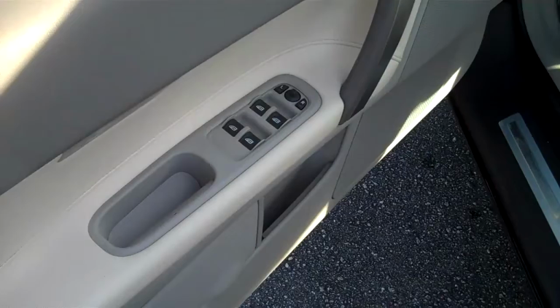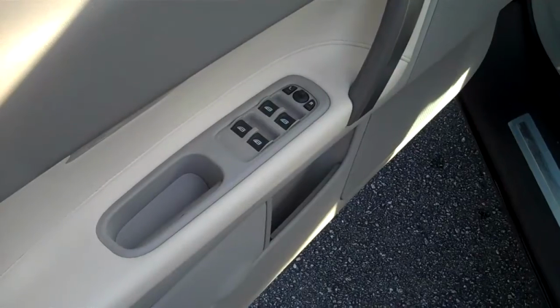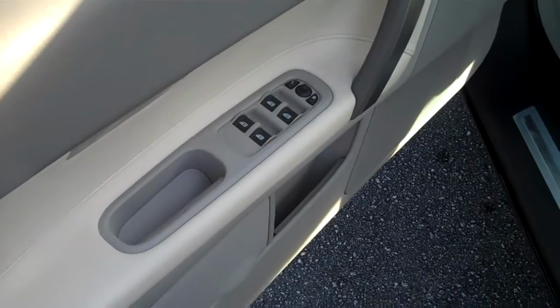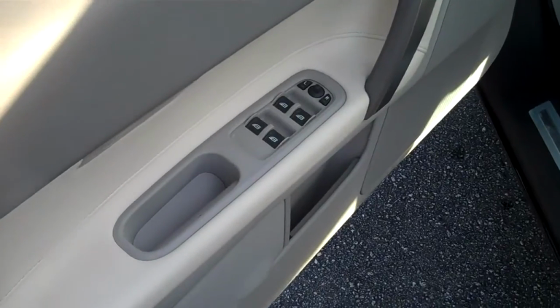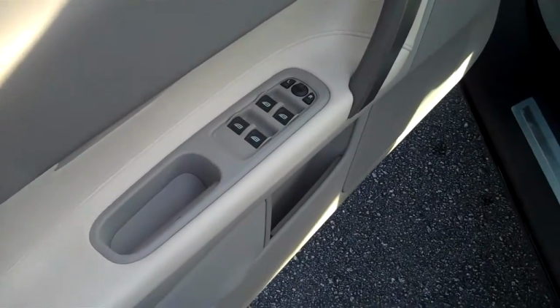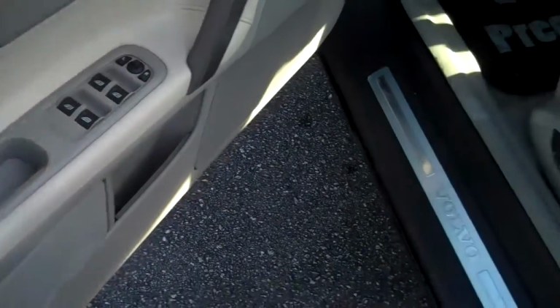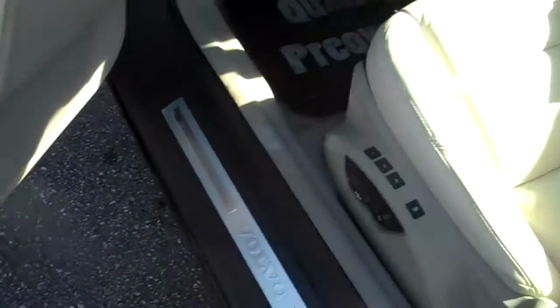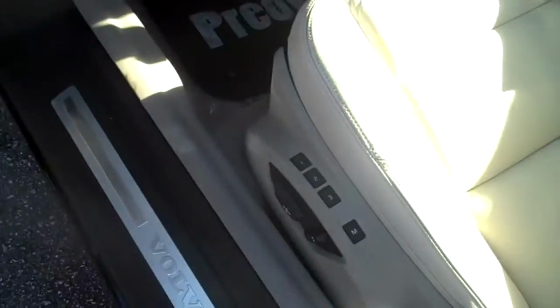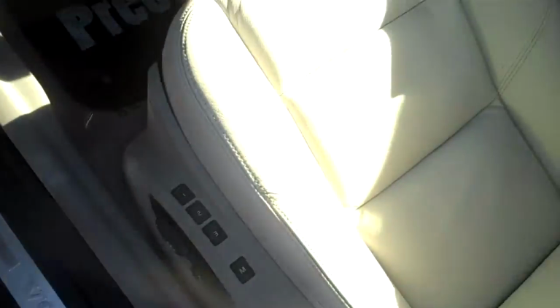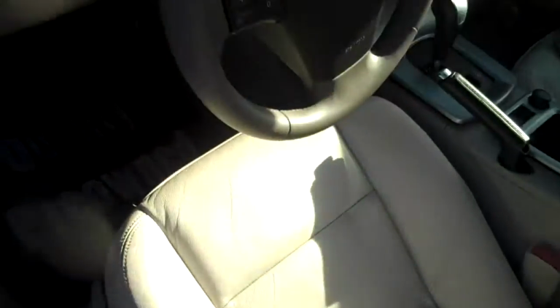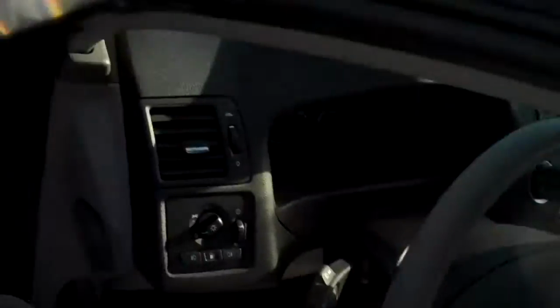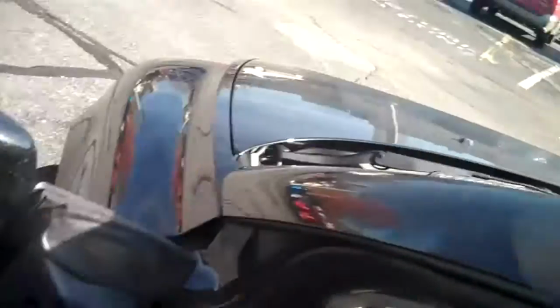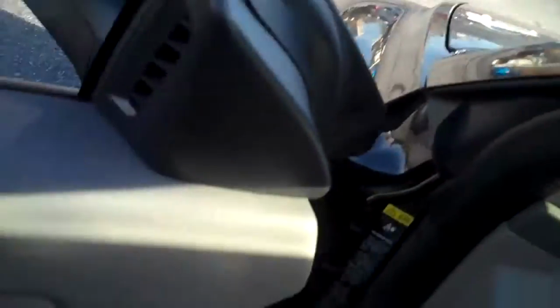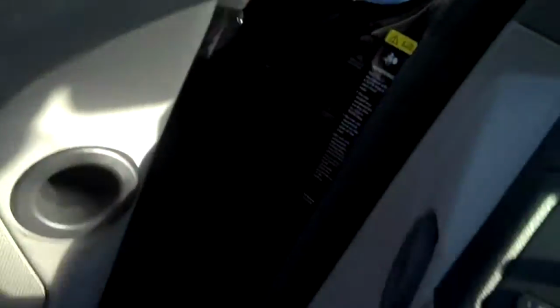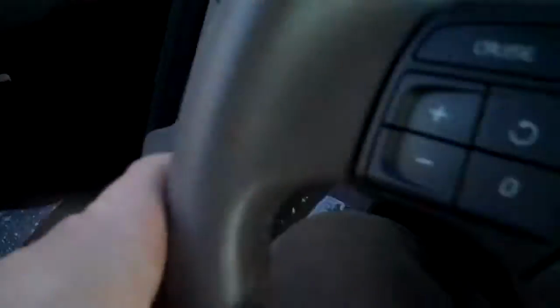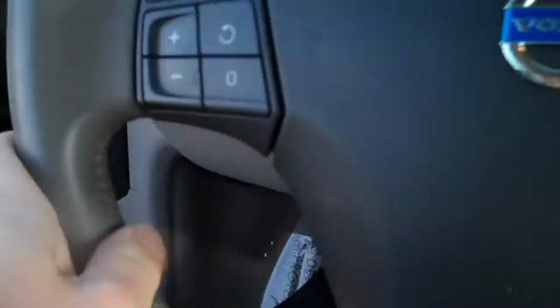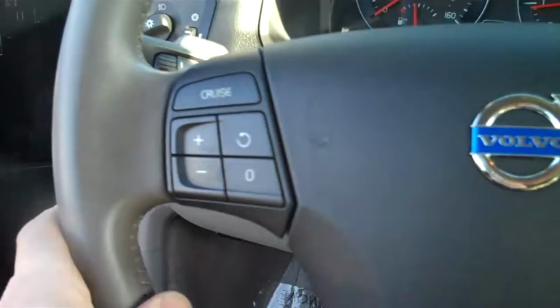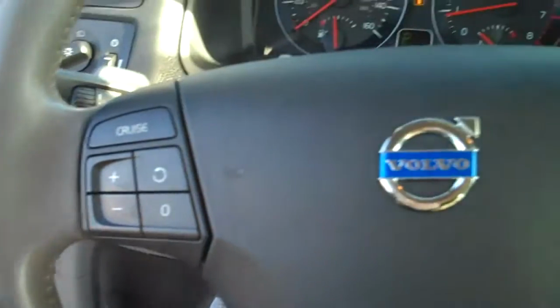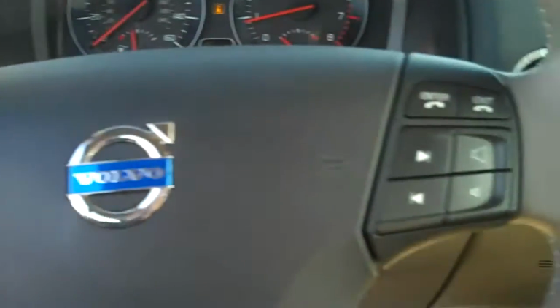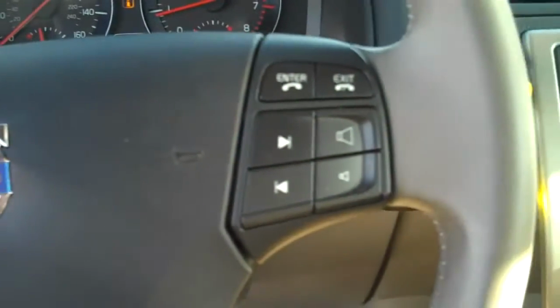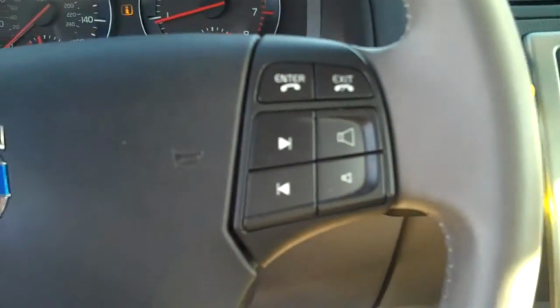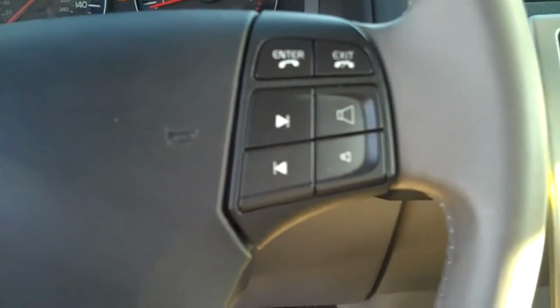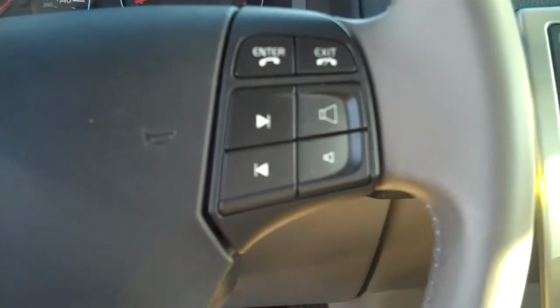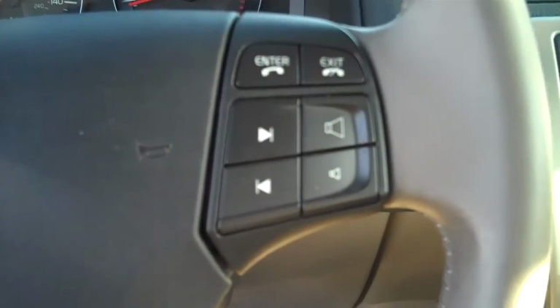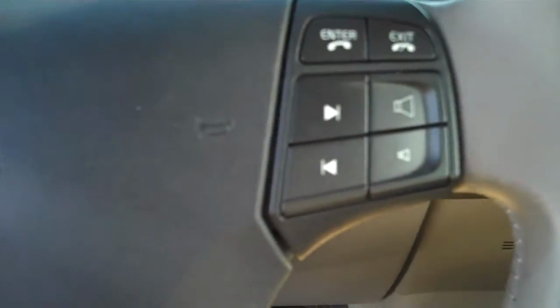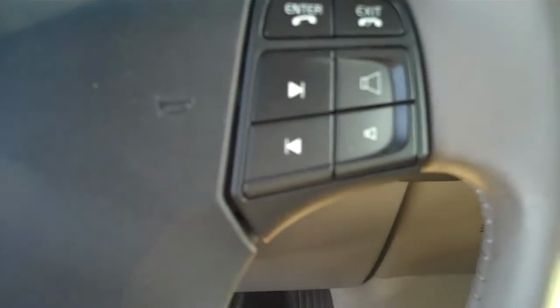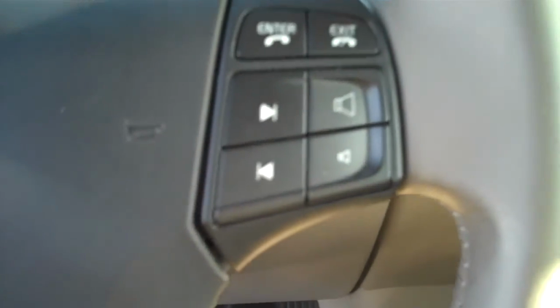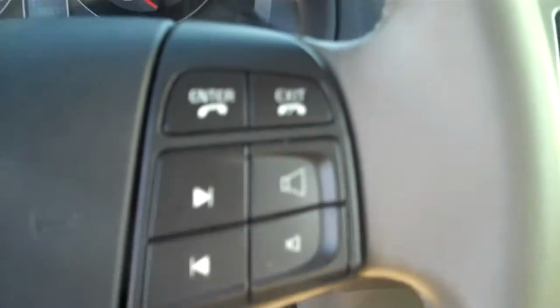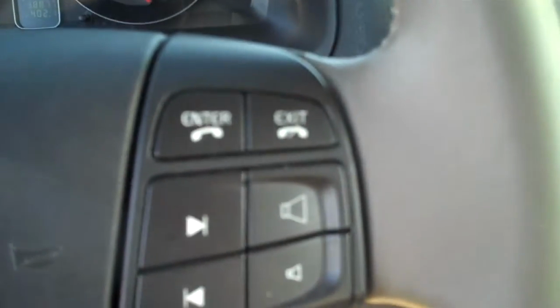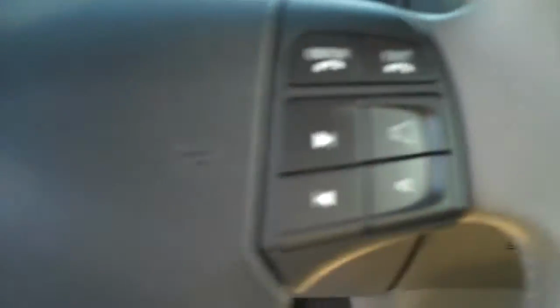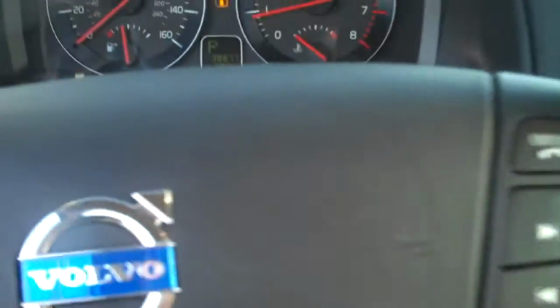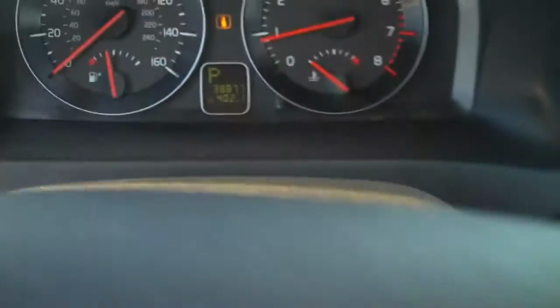You do have power windows, power locks, memory seats, and powered seats. You get your cruise control and your audio controls. It looks like Bluetooth on the steering wheel.